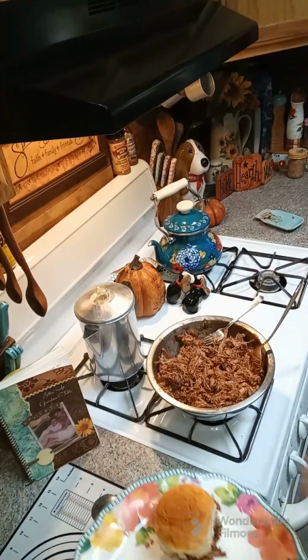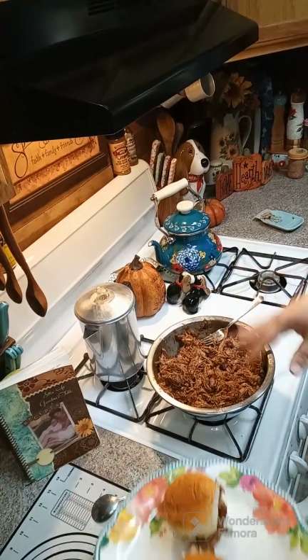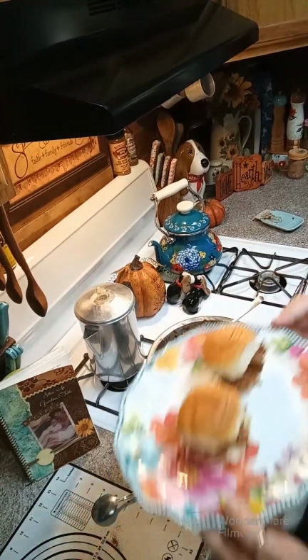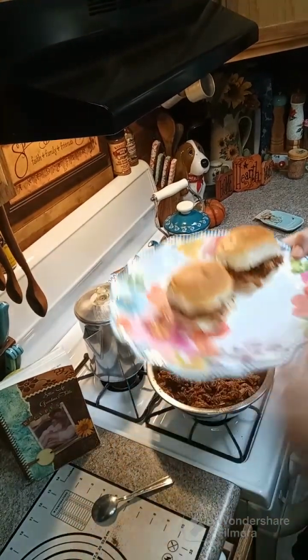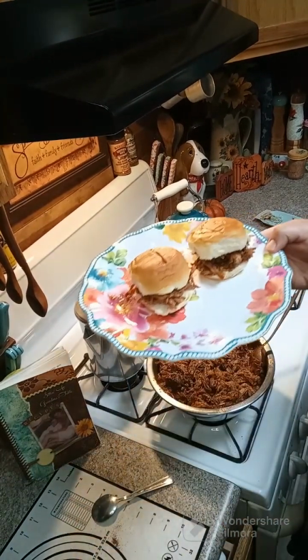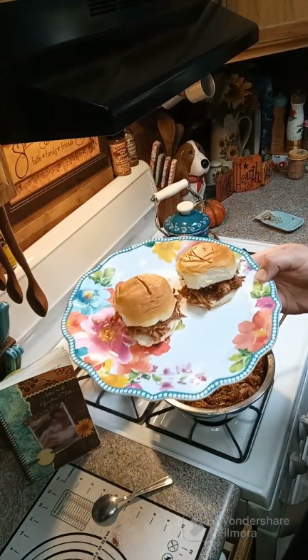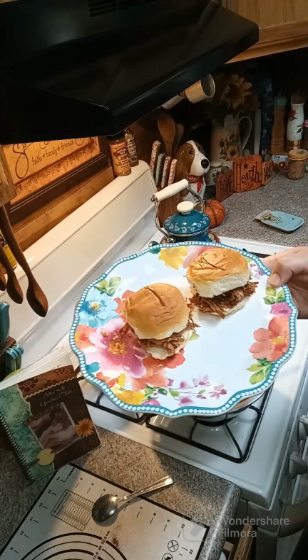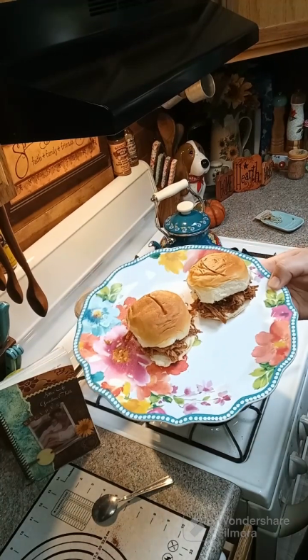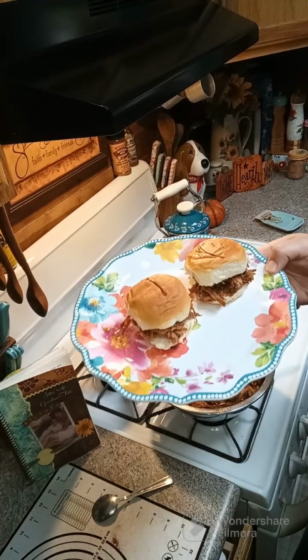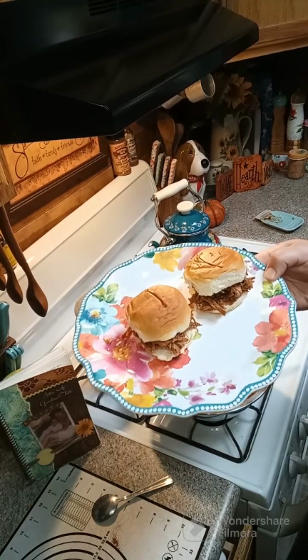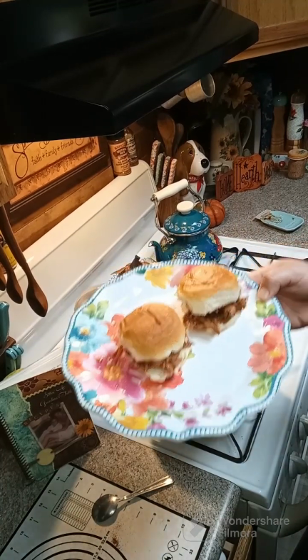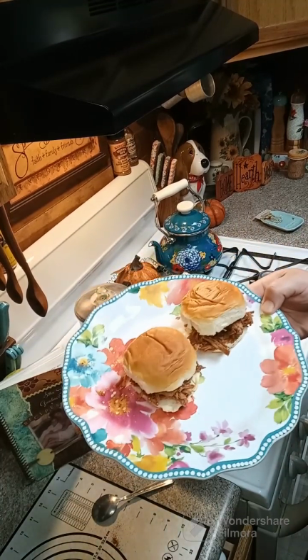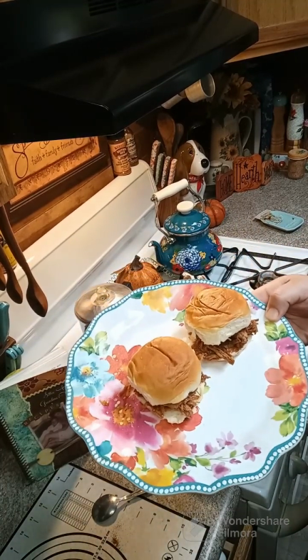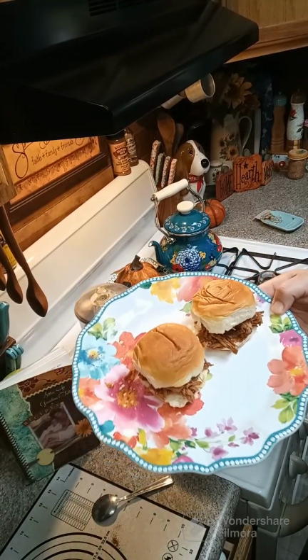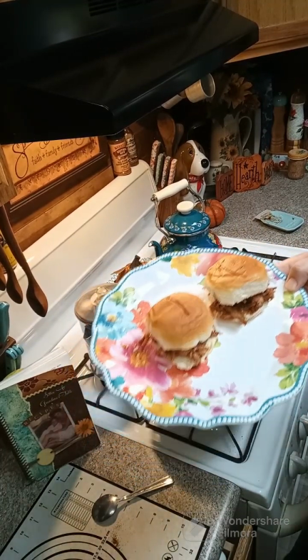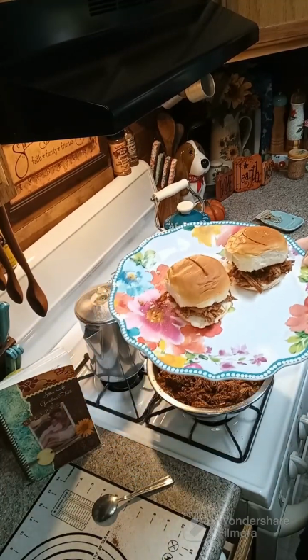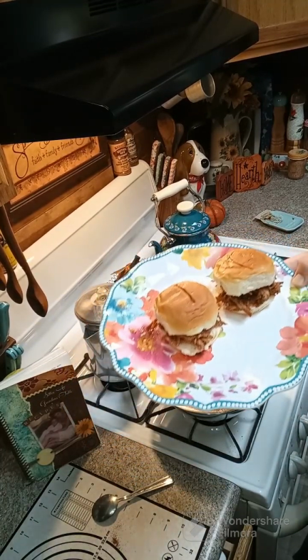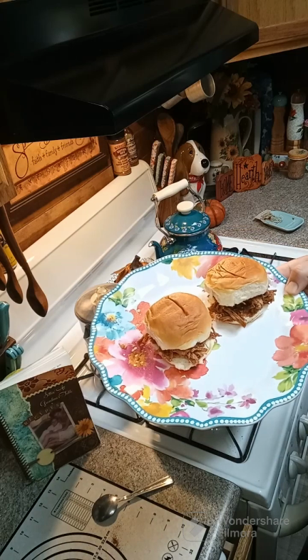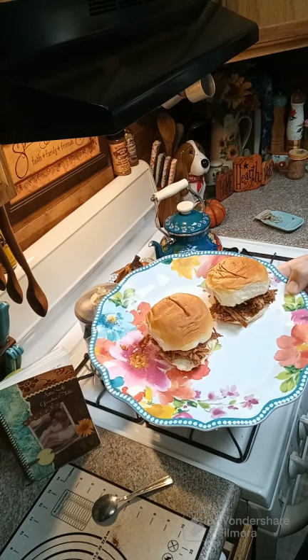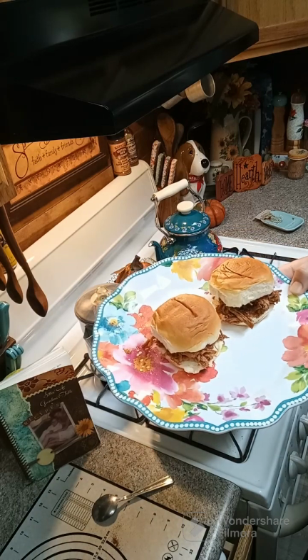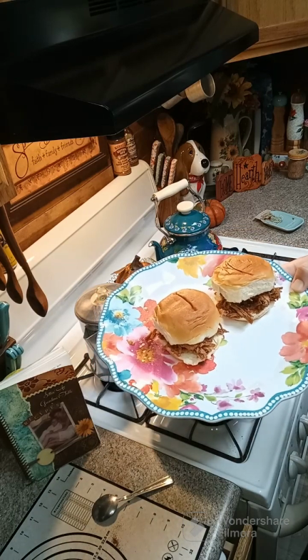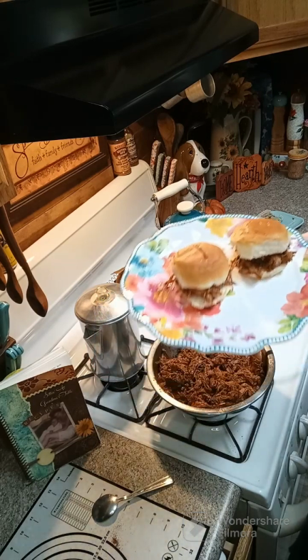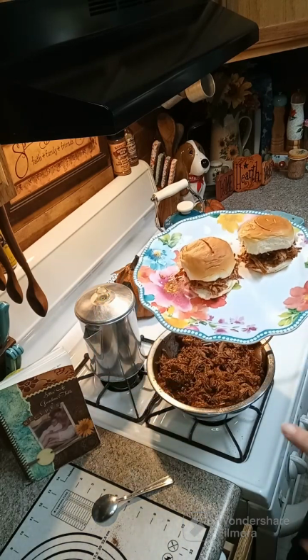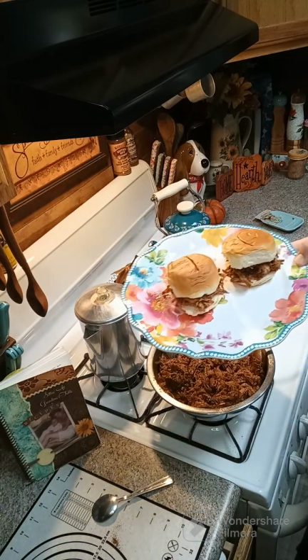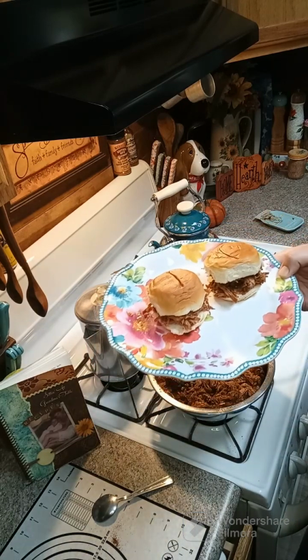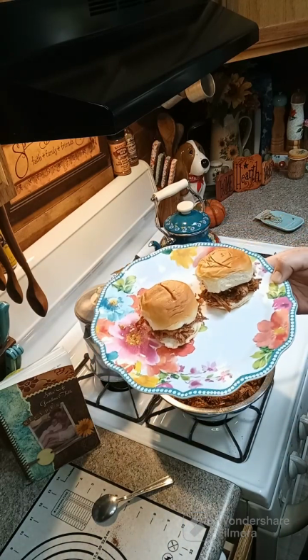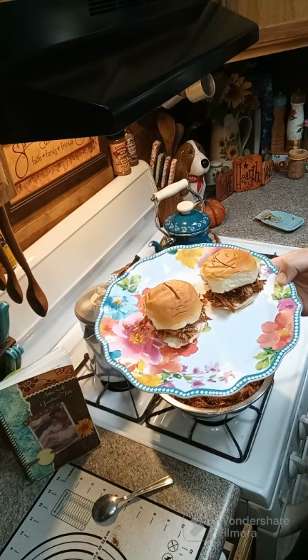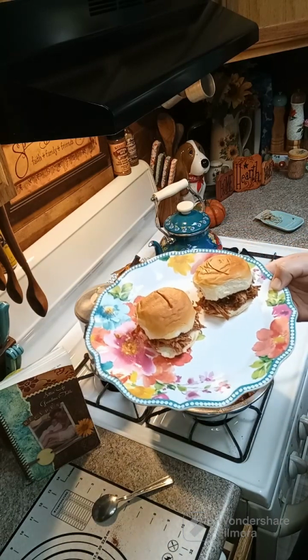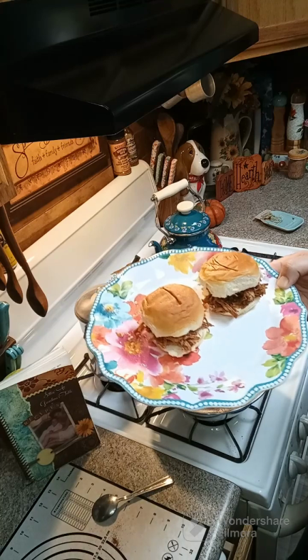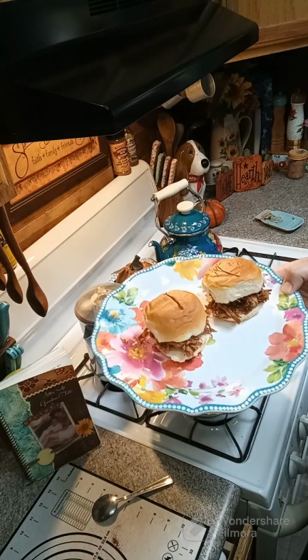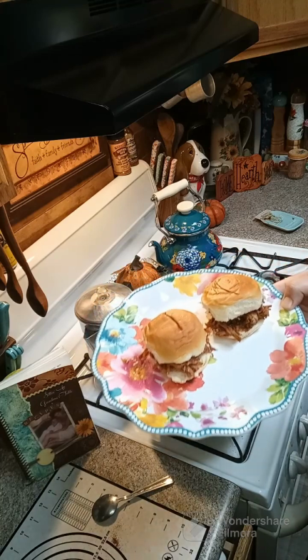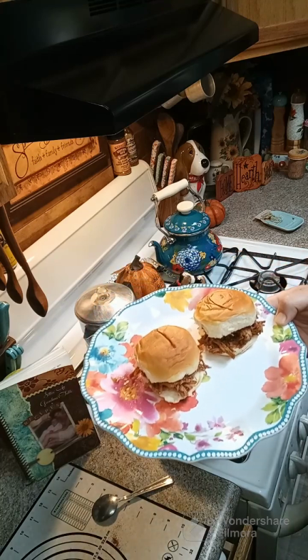All right y'all, I got it all mixed up and put some on some slider buns. Give this a try and let us know how you like it. If anybody has any comments, questions, or concerns, don't hesitate to reach out. The link for the cookbook will be above this post and below in the comments. I hope everybody has a wonderful evening!